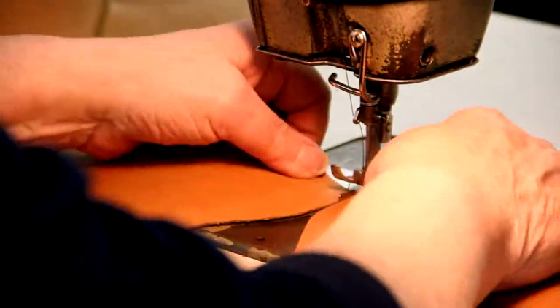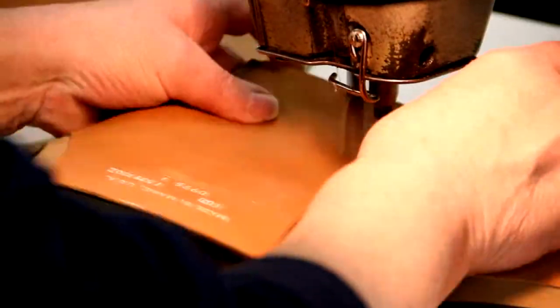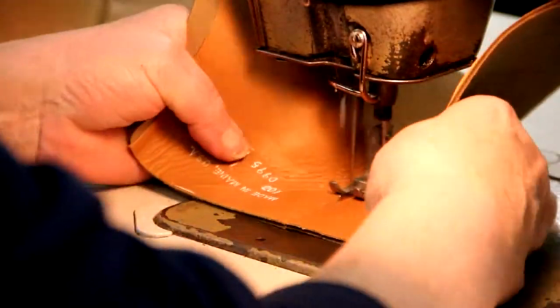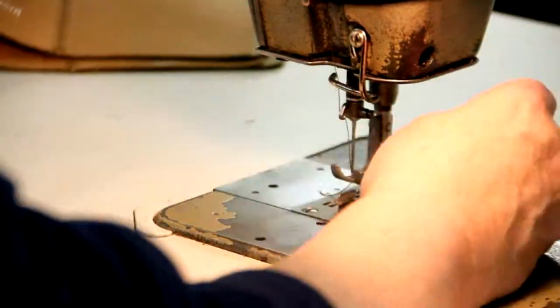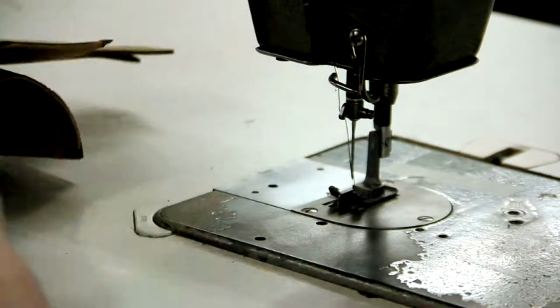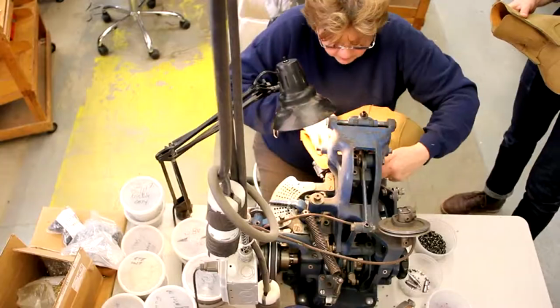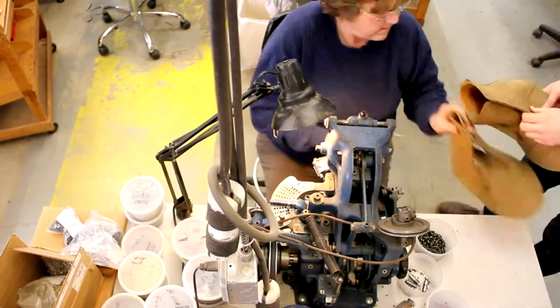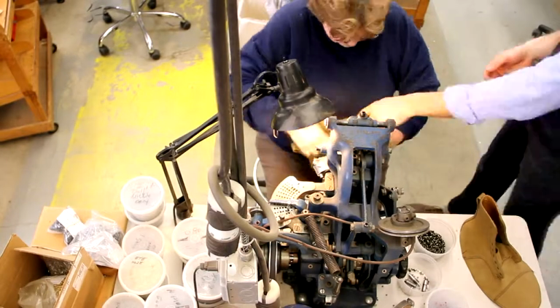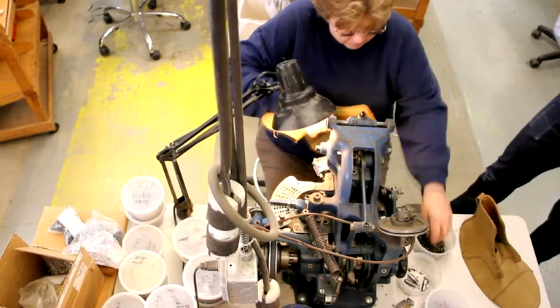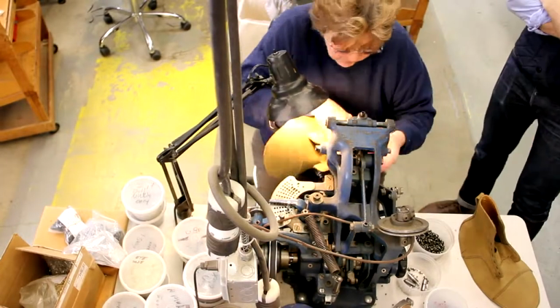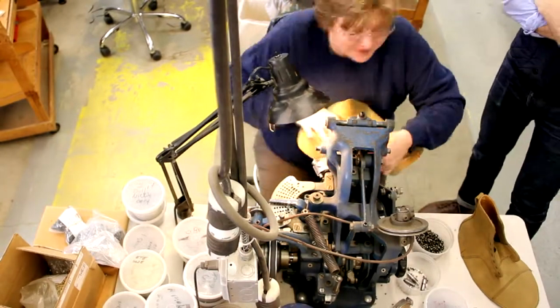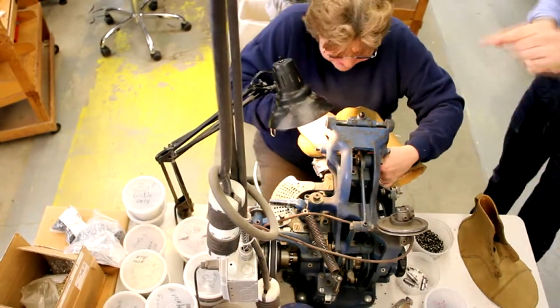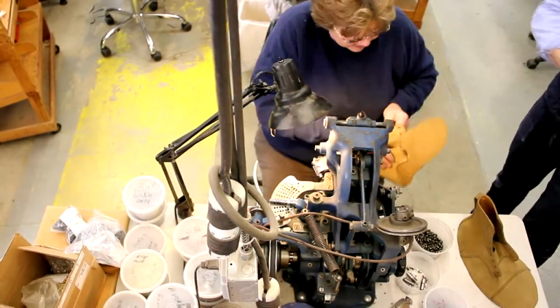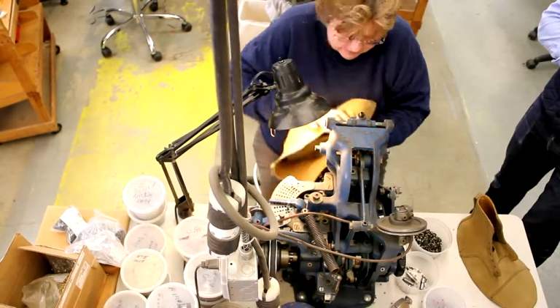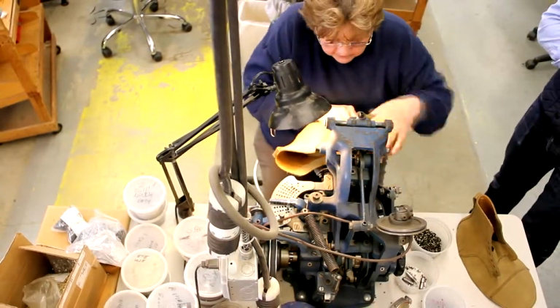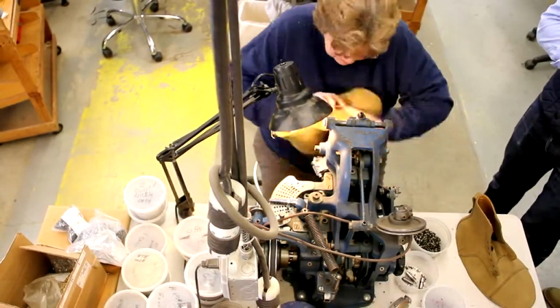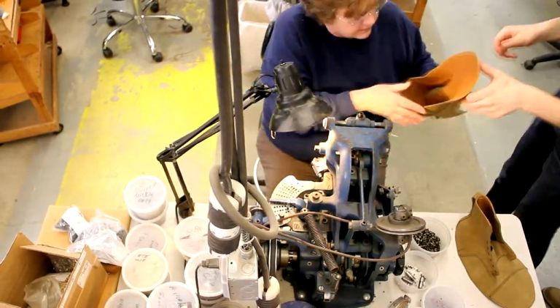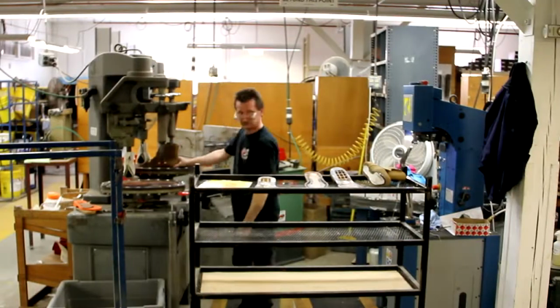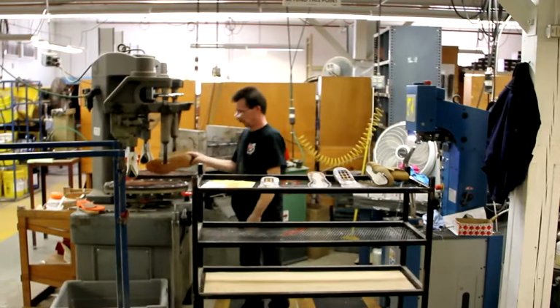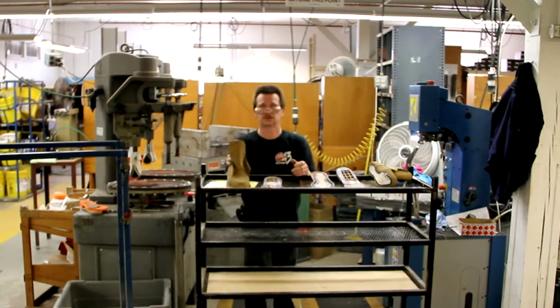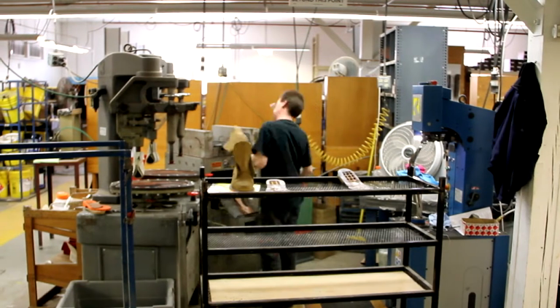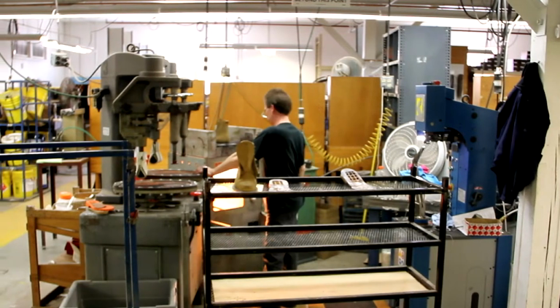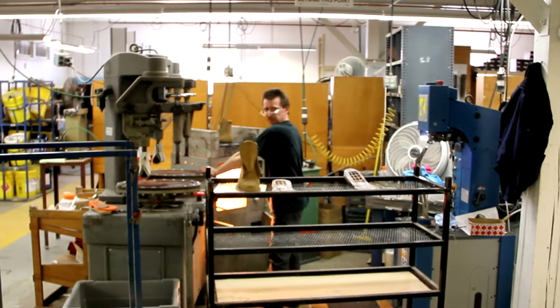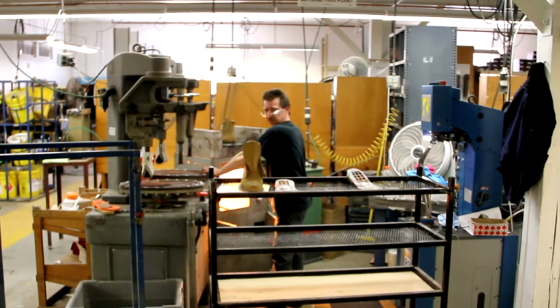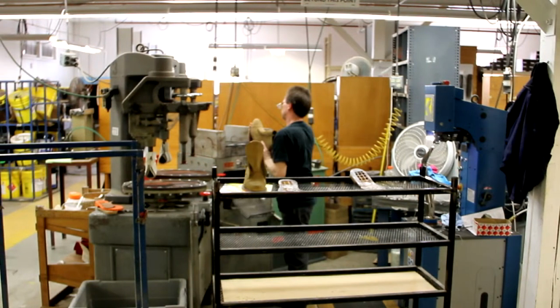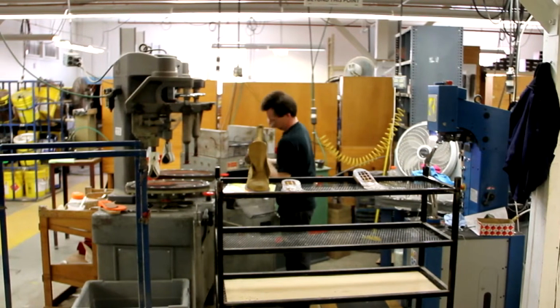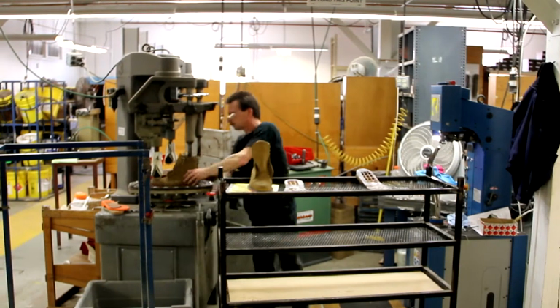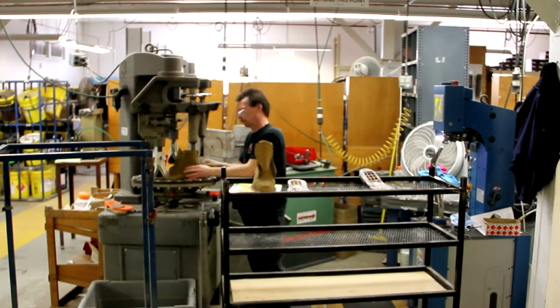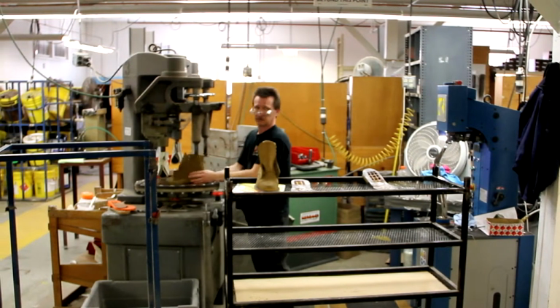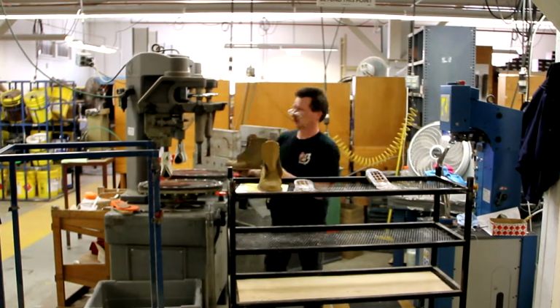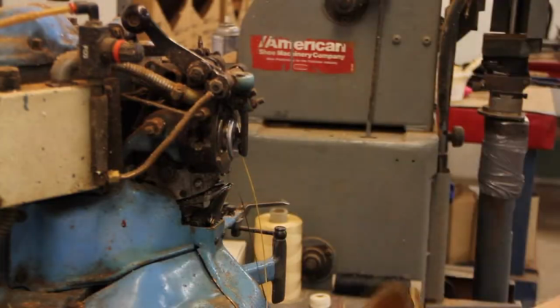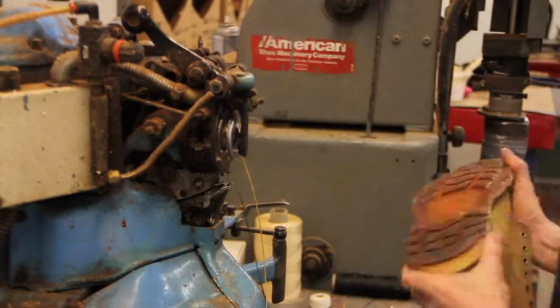There are over 100 steps in crafting the Knox boot in khaki suede, and while it would be nearly impossible to show you all of them, we made this time-lapse video to give you an idea of how much effort and care go into making these boots.